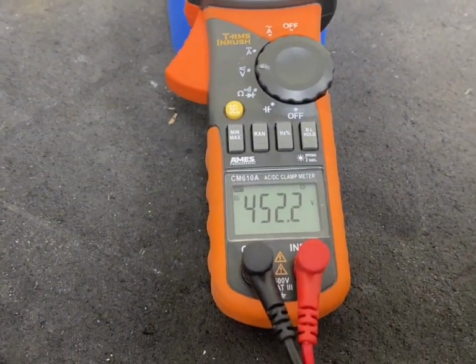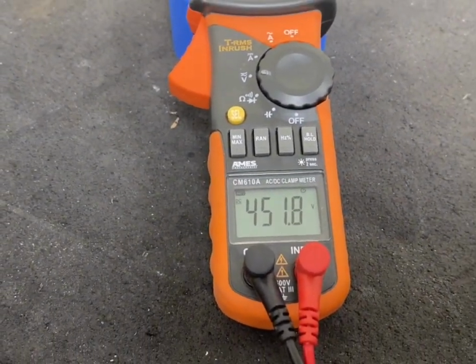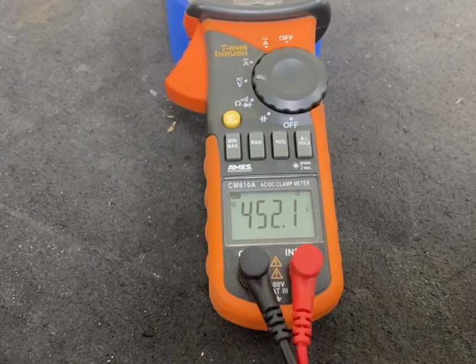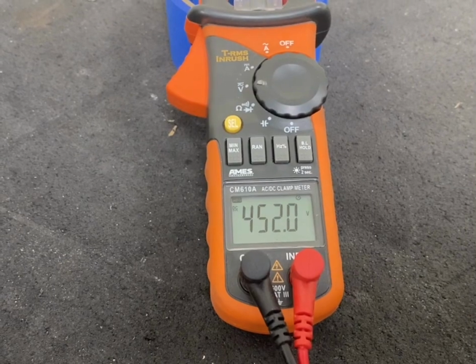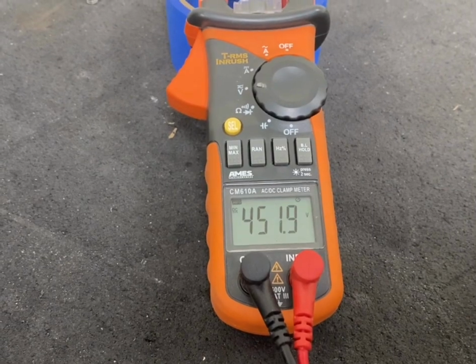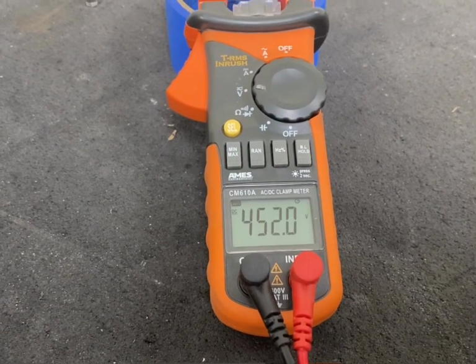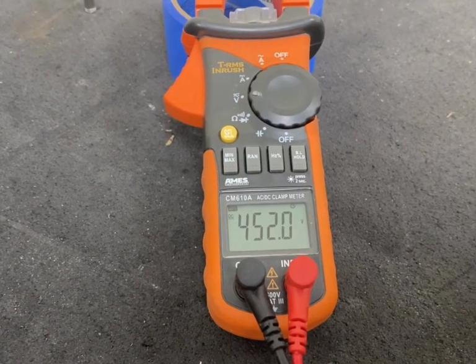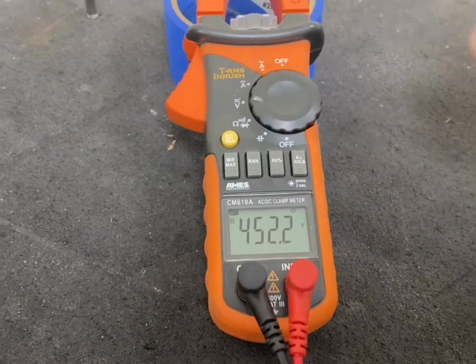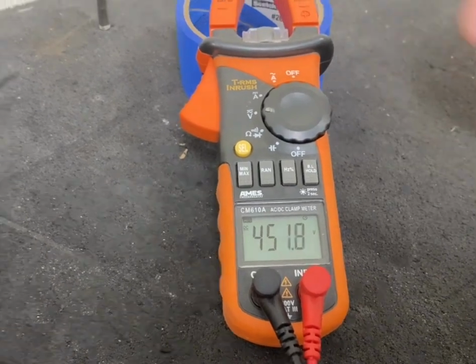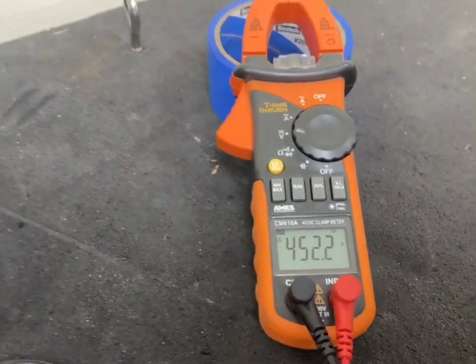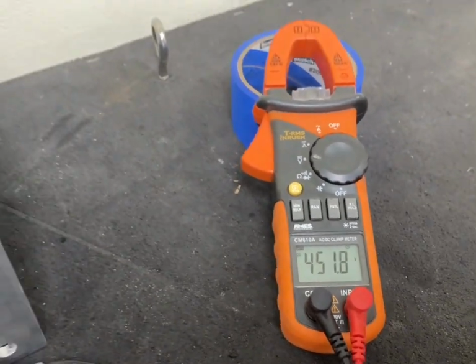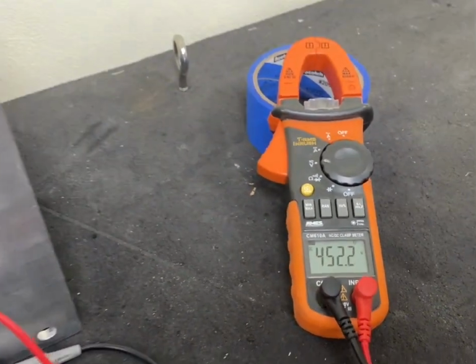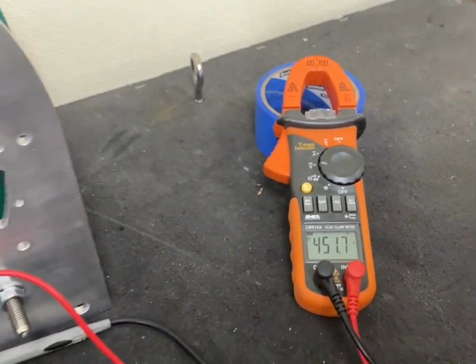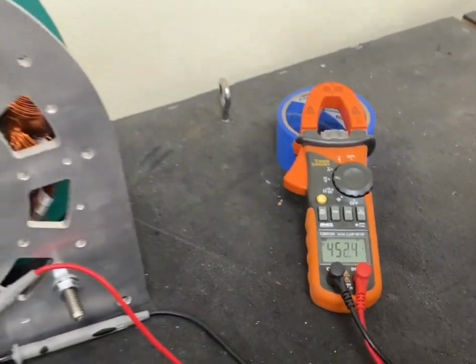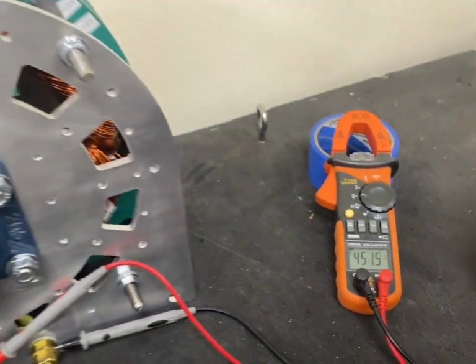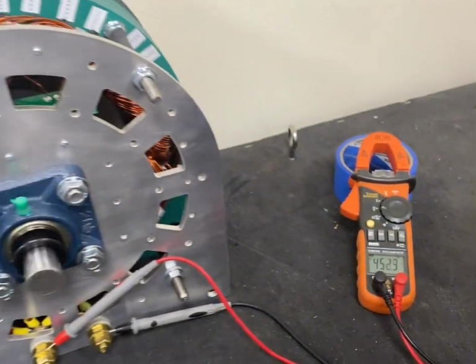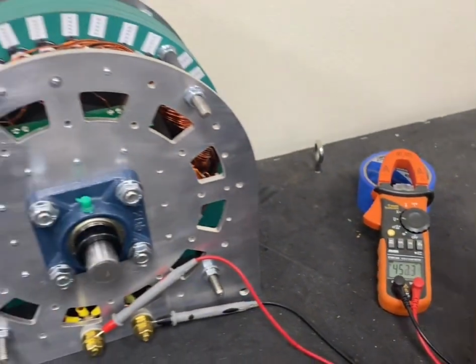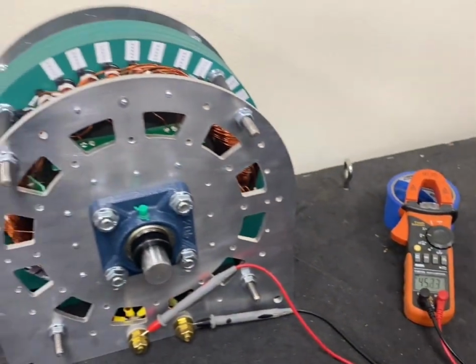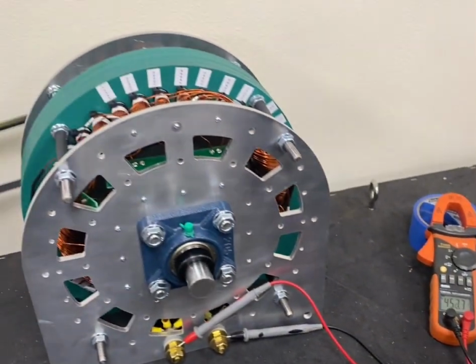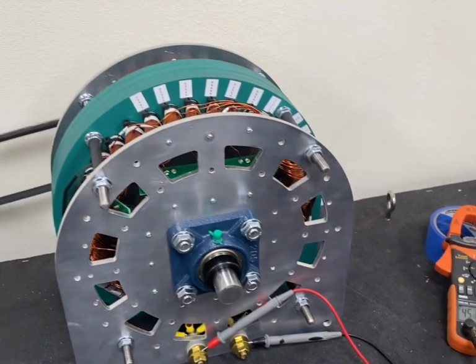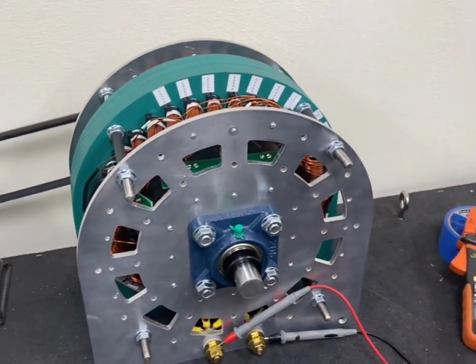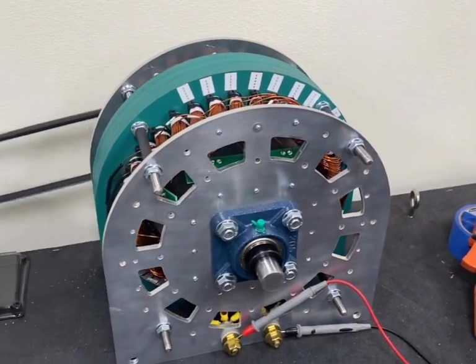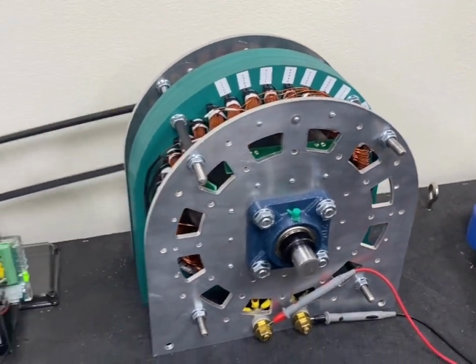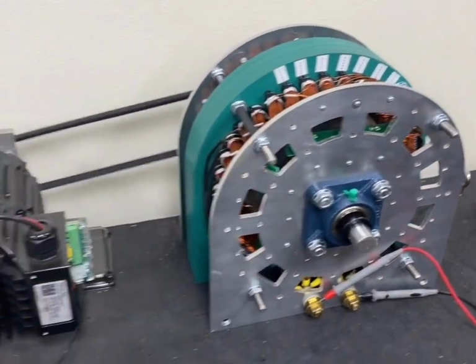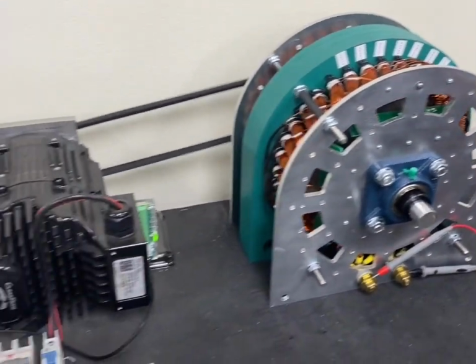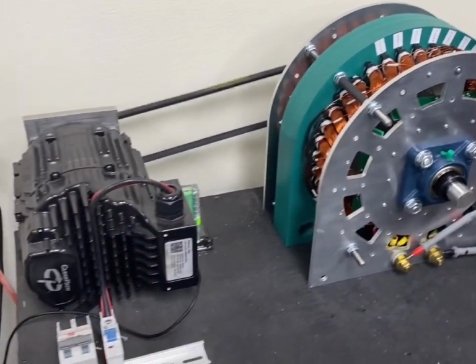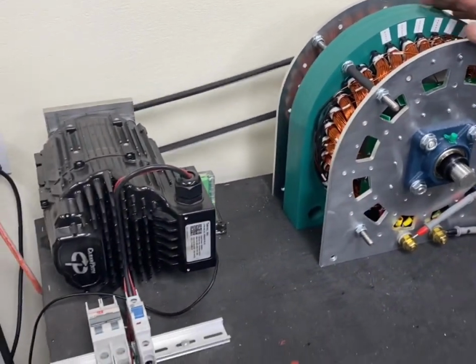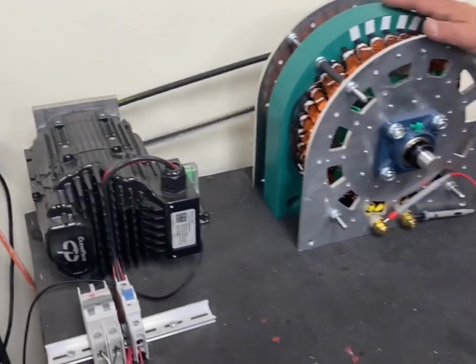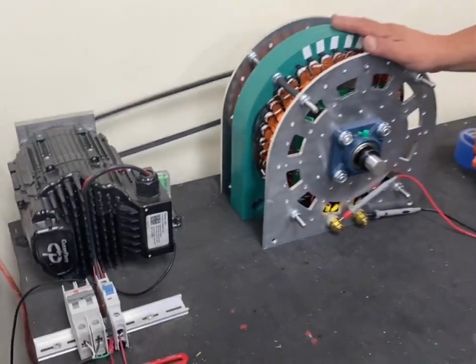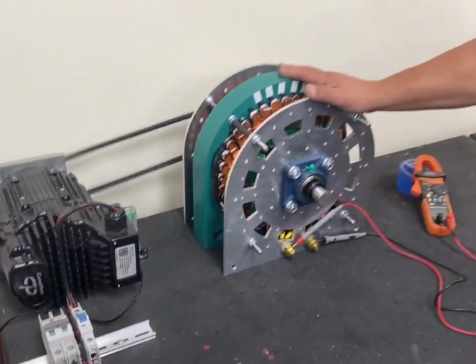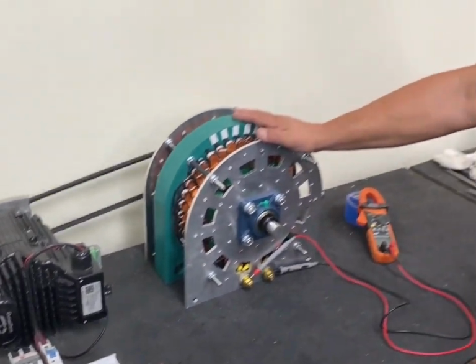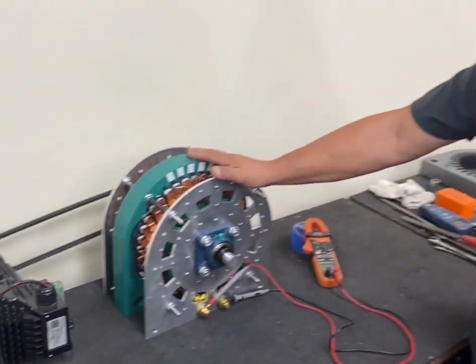That's unloaded, but if you put a load on it, depending on how much of a load it is, it will come down 40 to 50 percent if you really load it hard in terms of voltage.